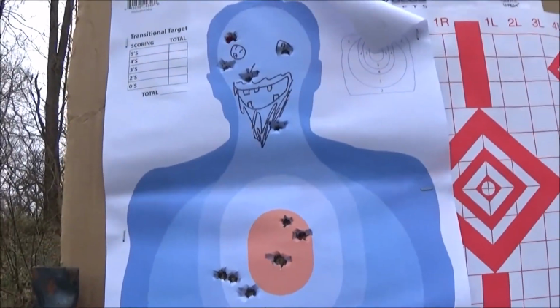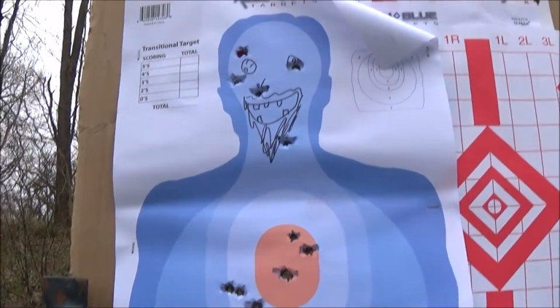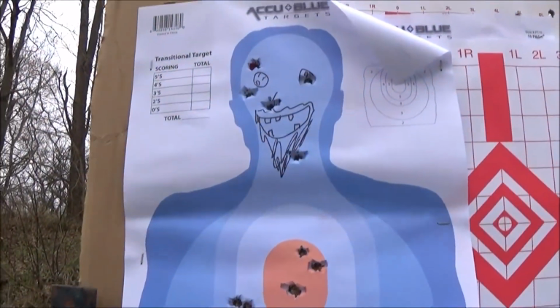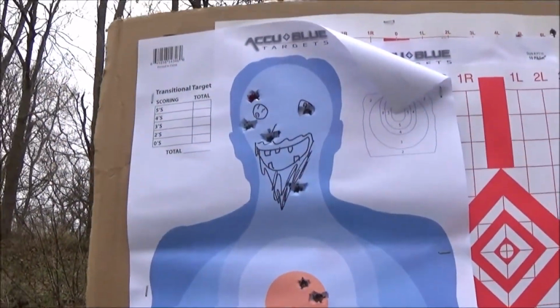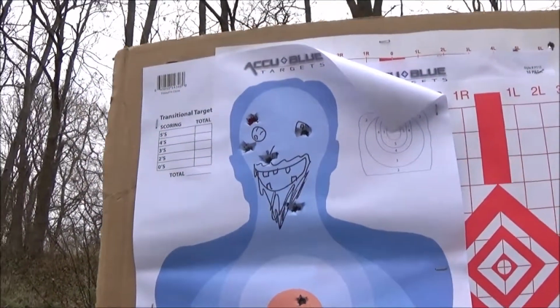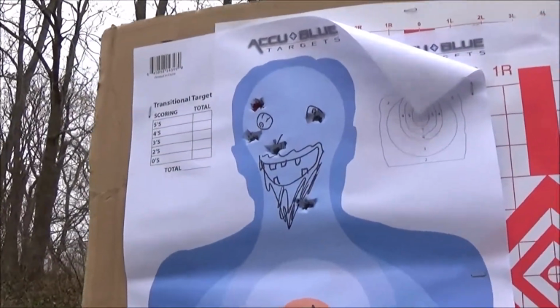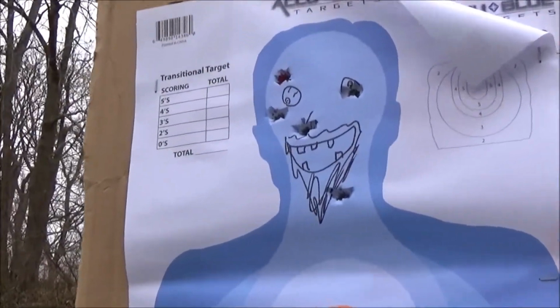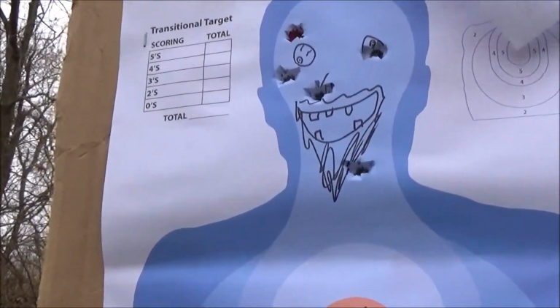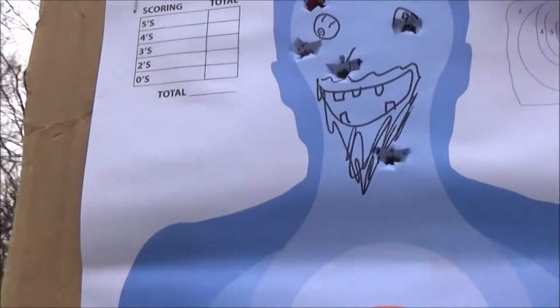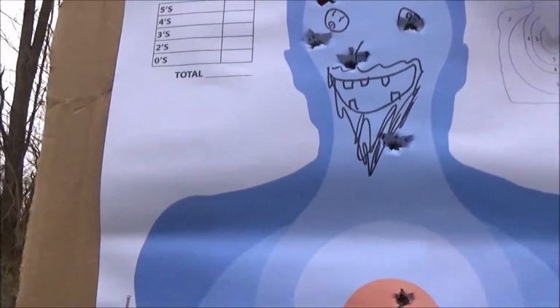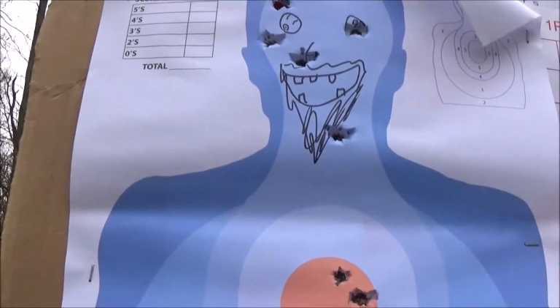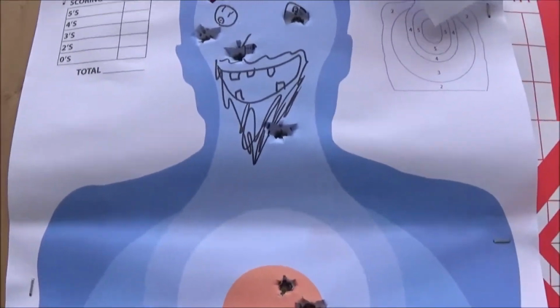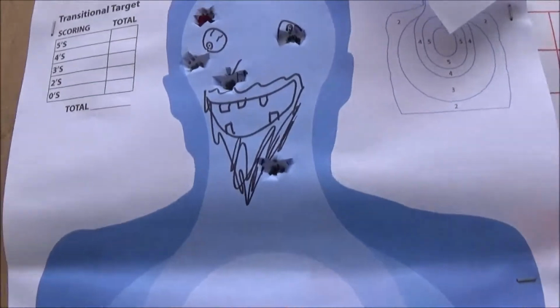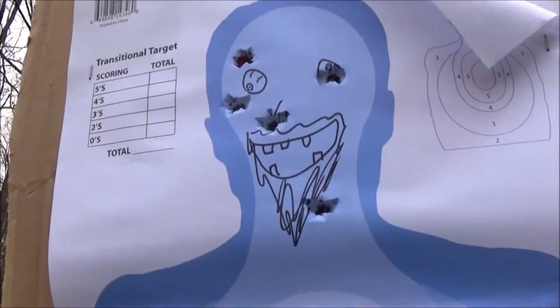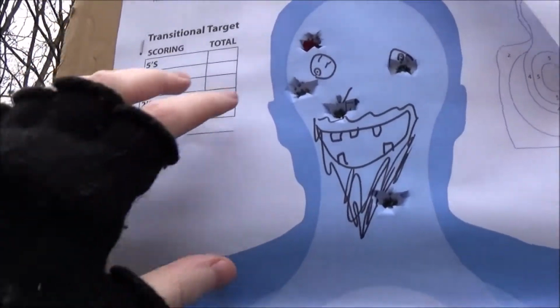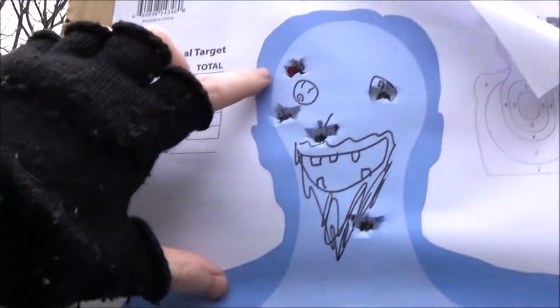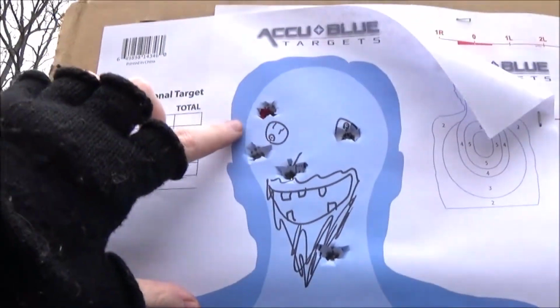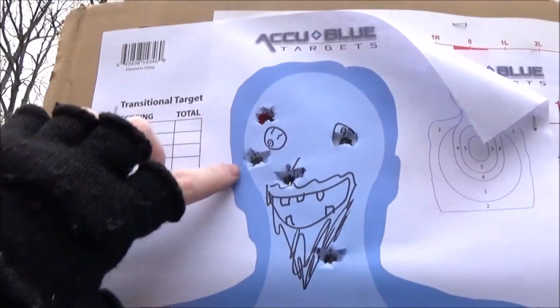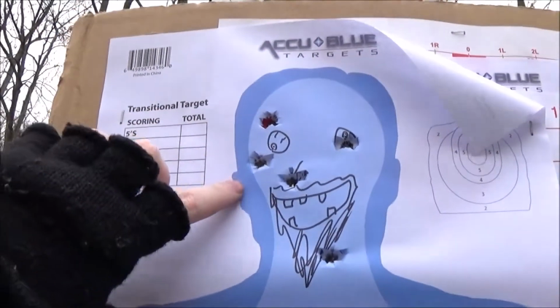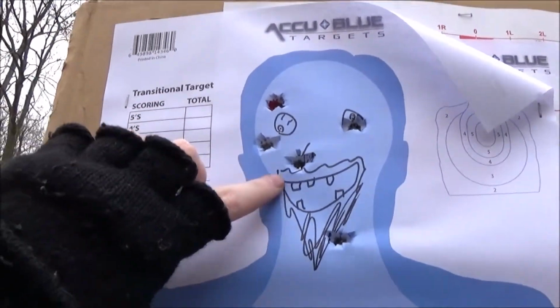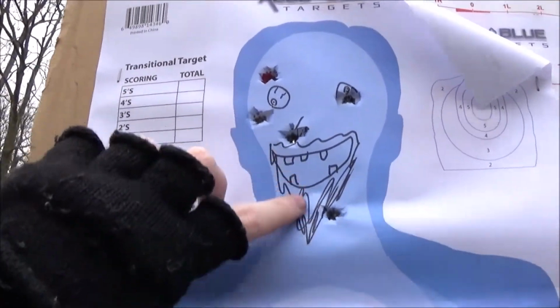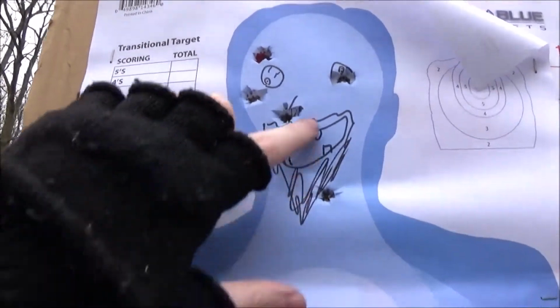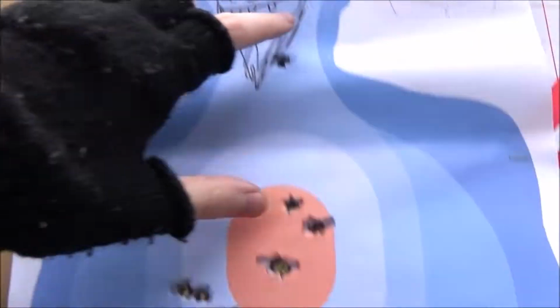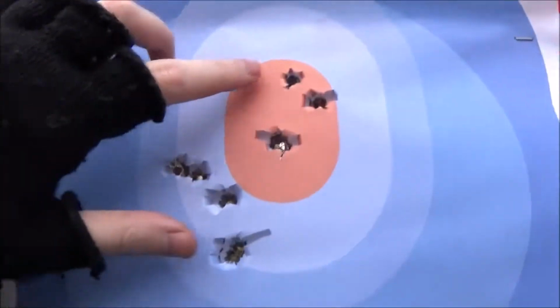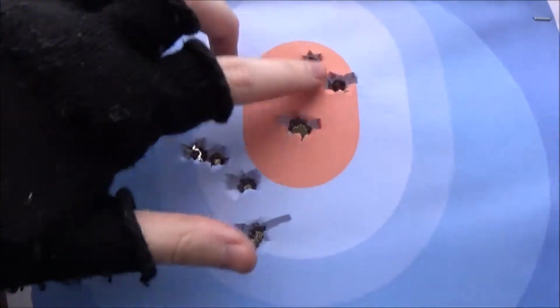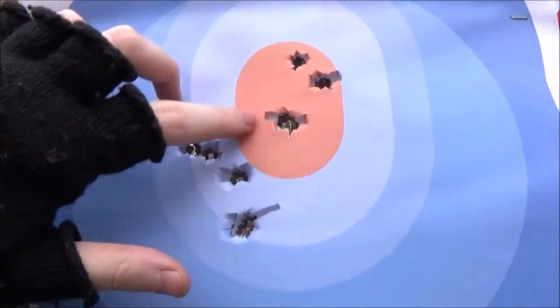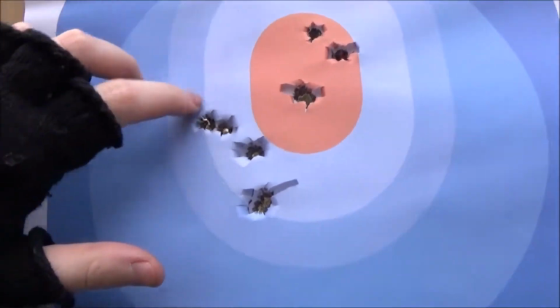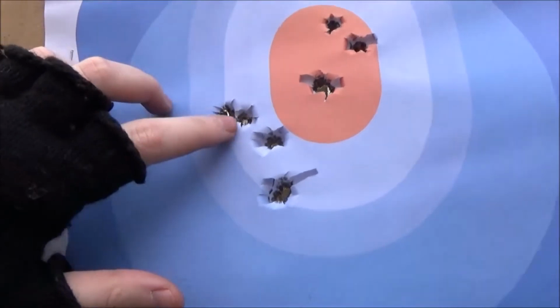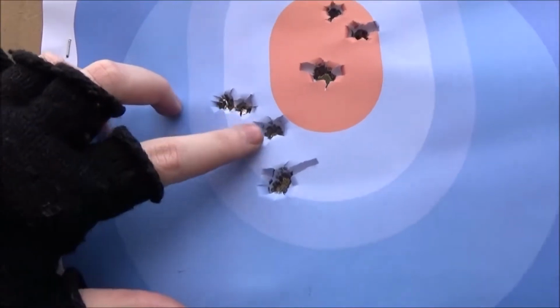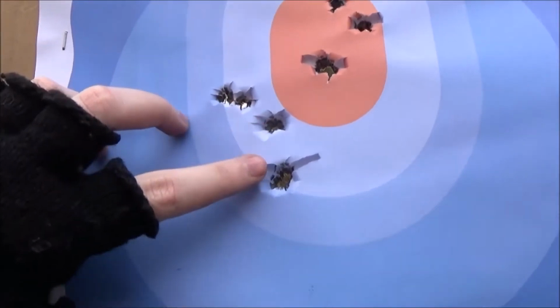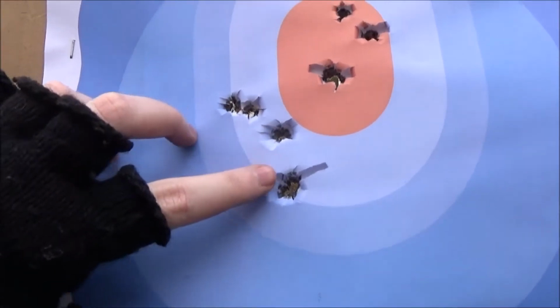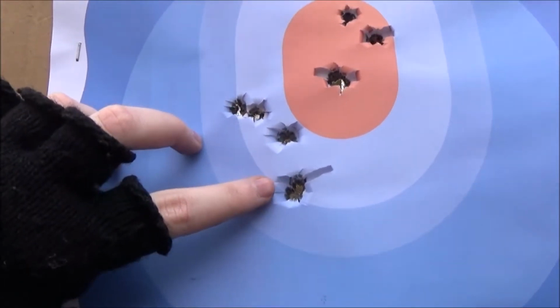Alright, so that was the humanoid target, let's see, let's count: 1, 2, 3, 4, 5, 6, 7, 8, 9, 10, 11, 12, 13...